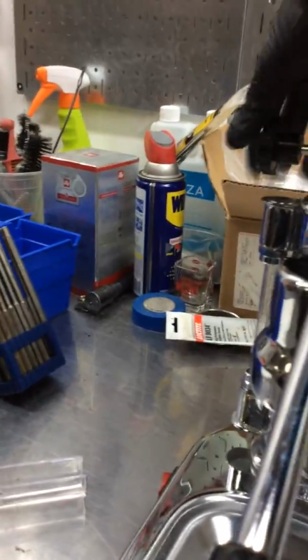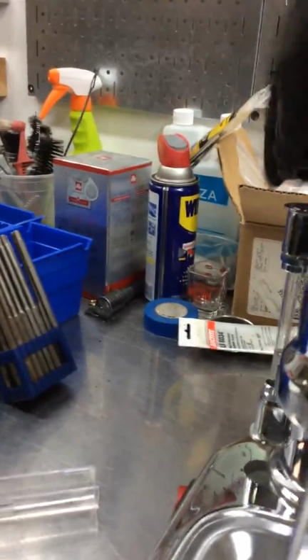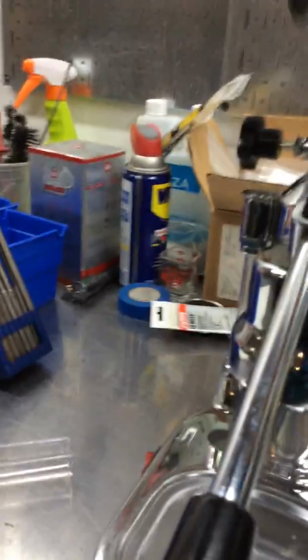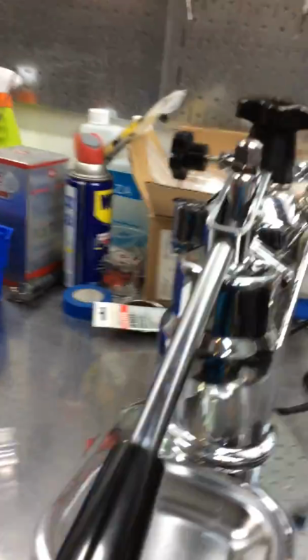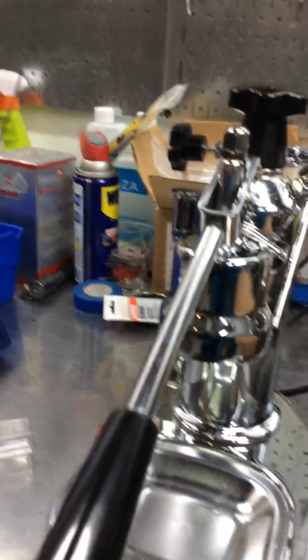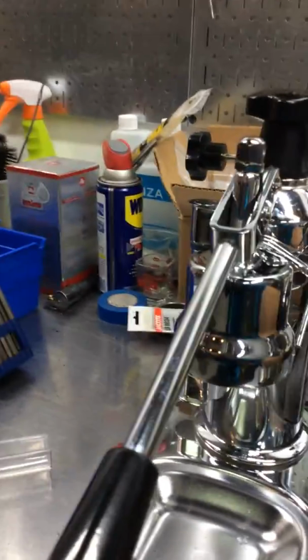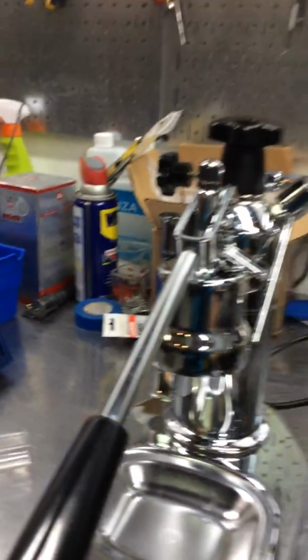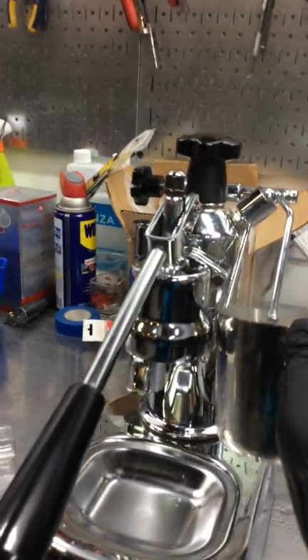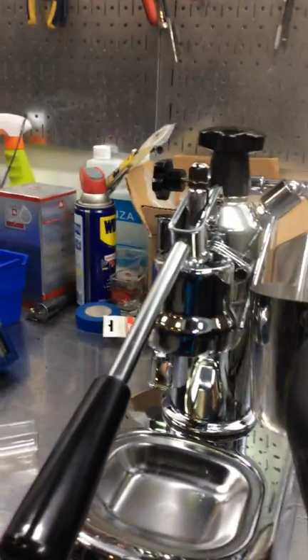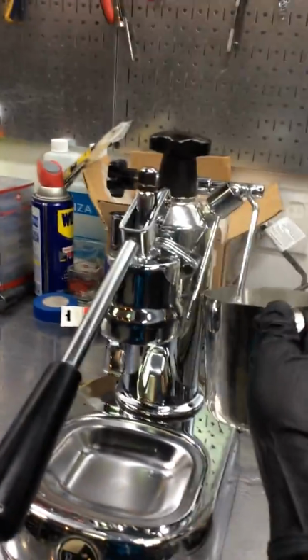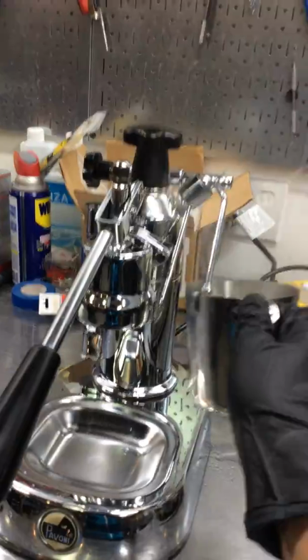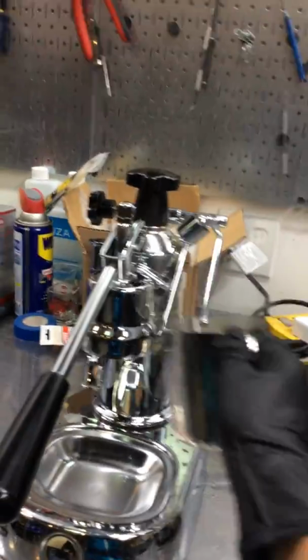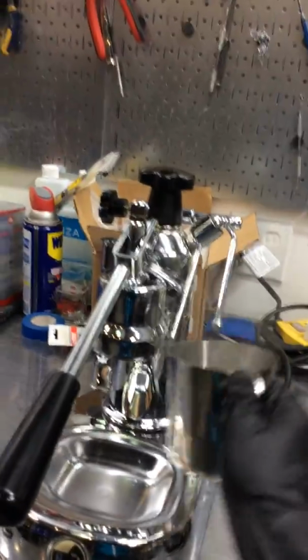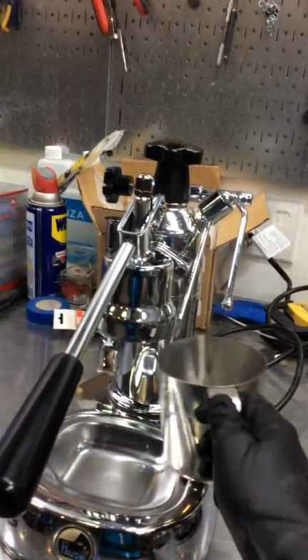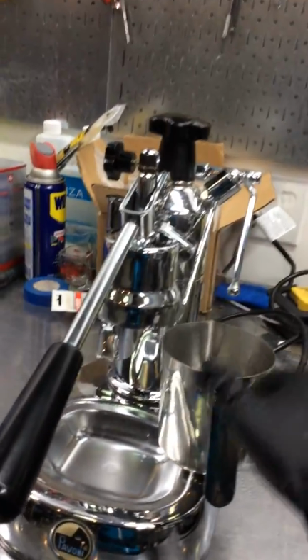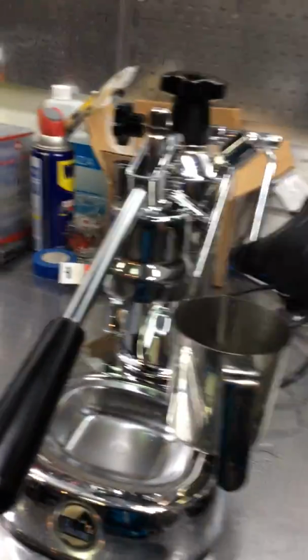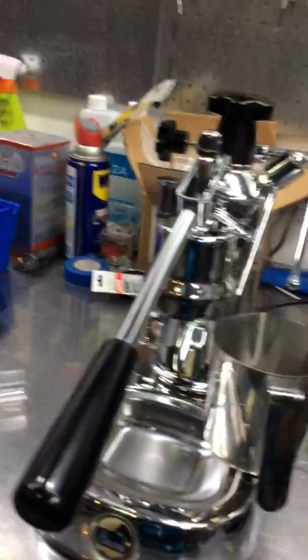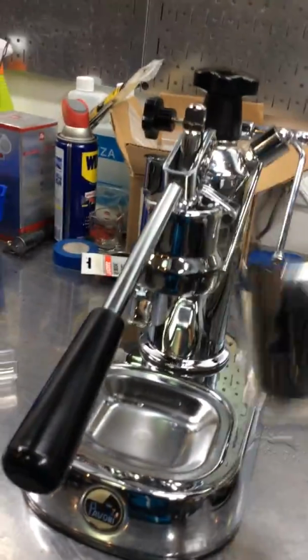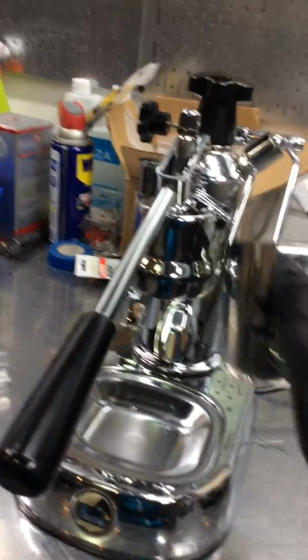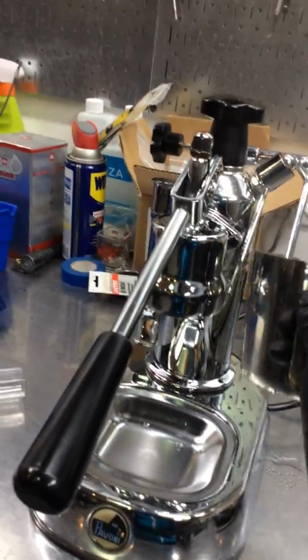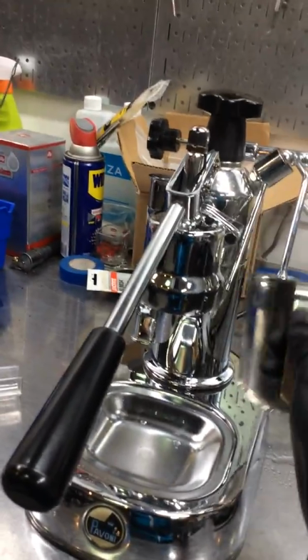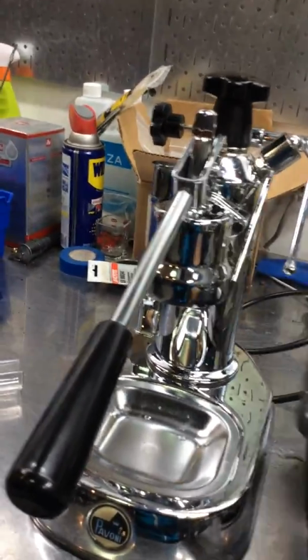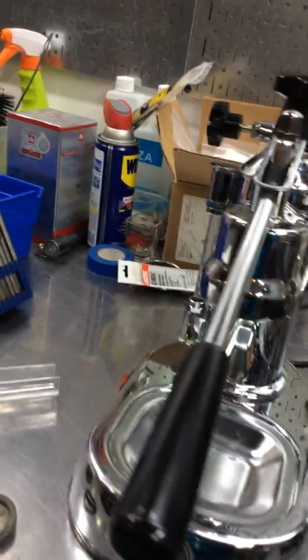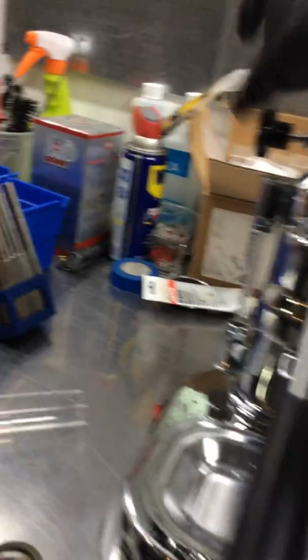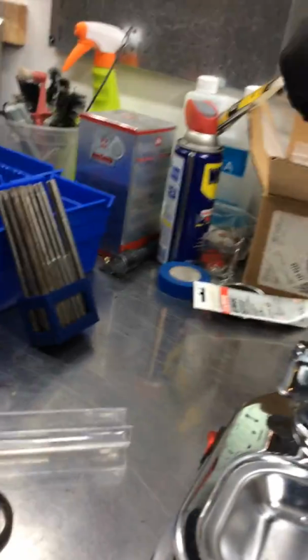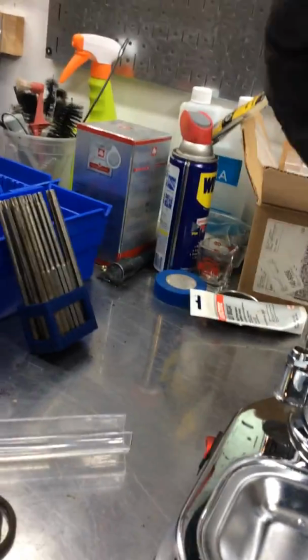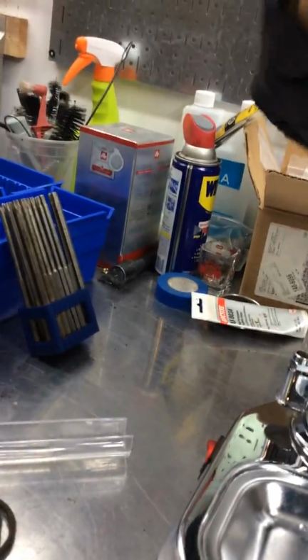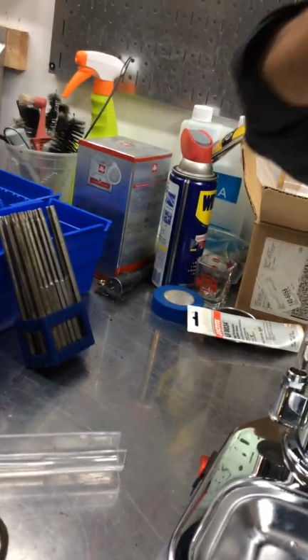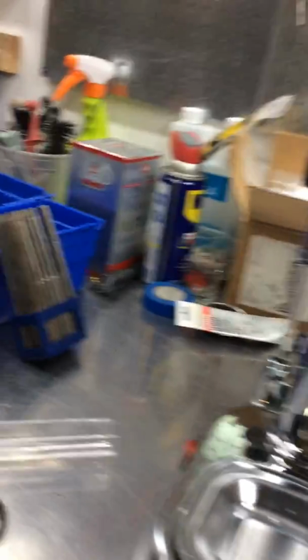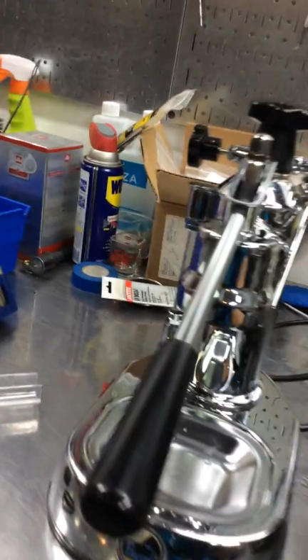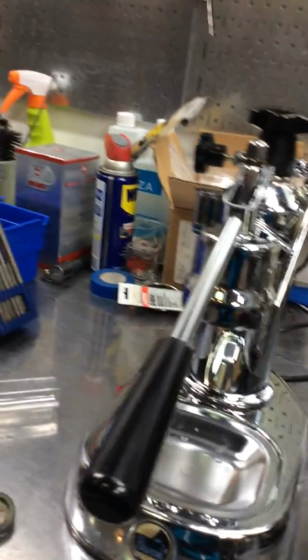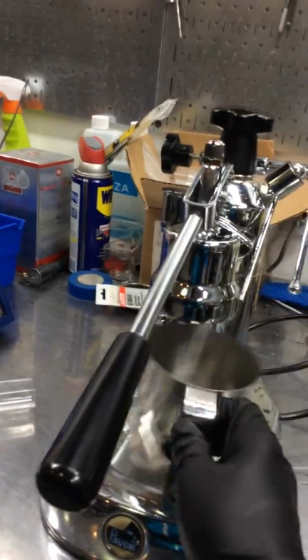We usually do a shot of espresso, but unfortunately we don't have the portafilter. We just want to test it out. As you can see, things are really going well out of the machine.